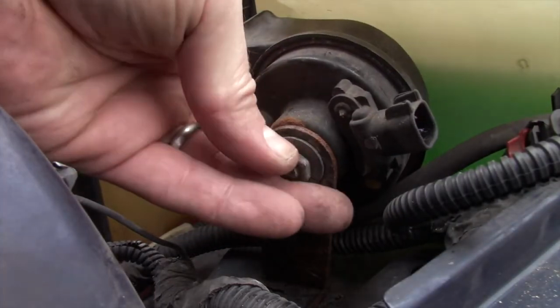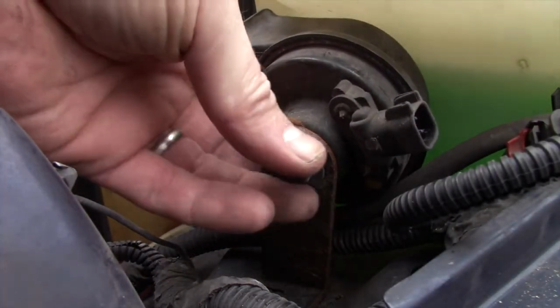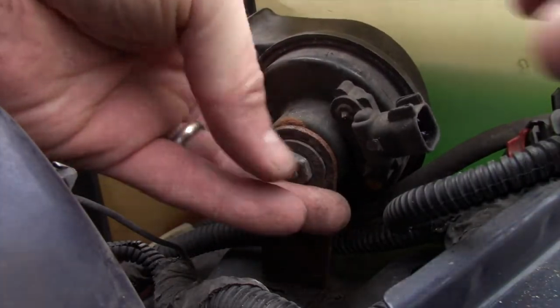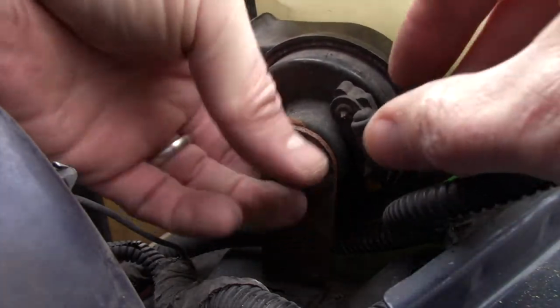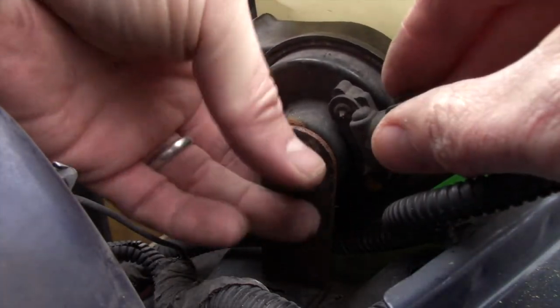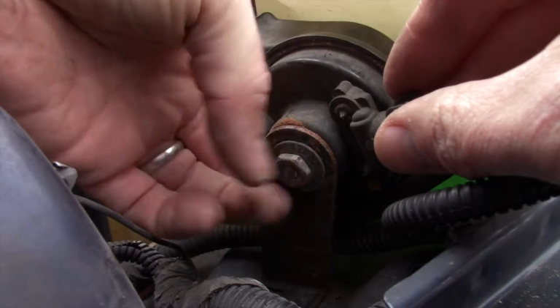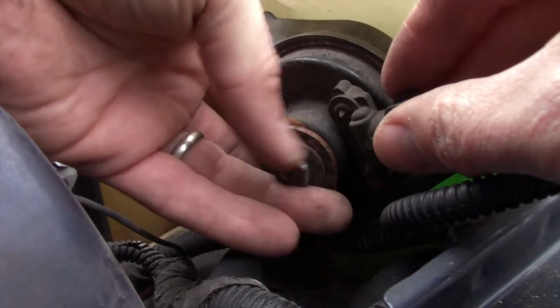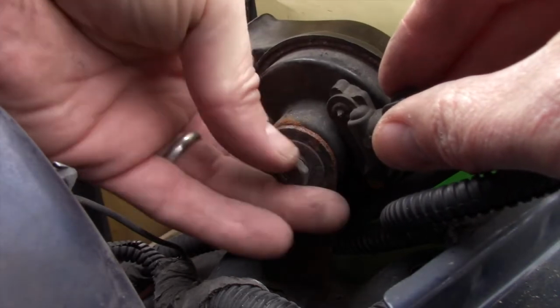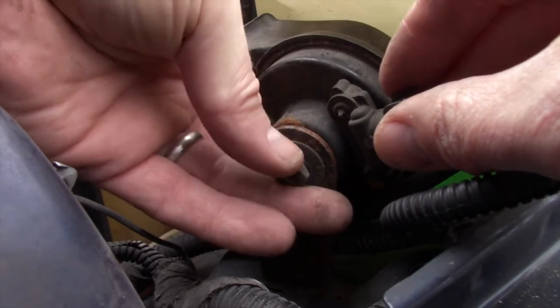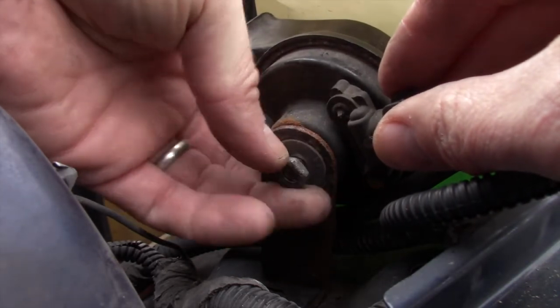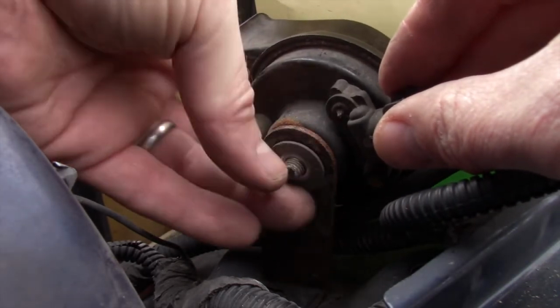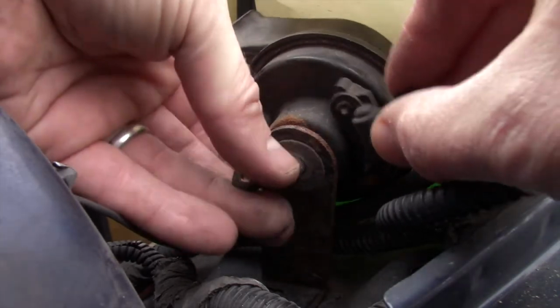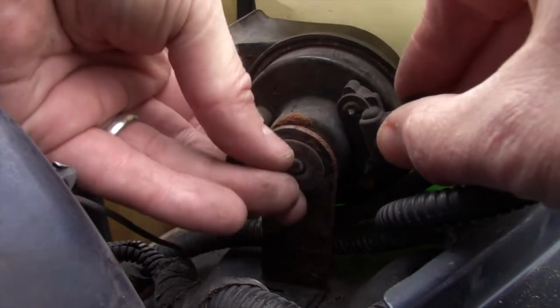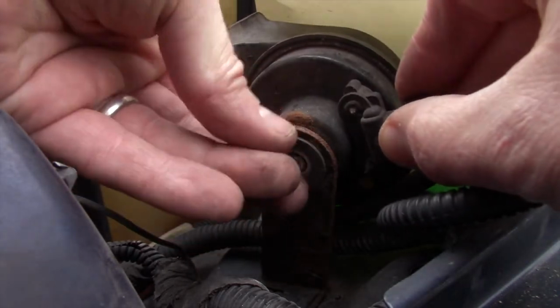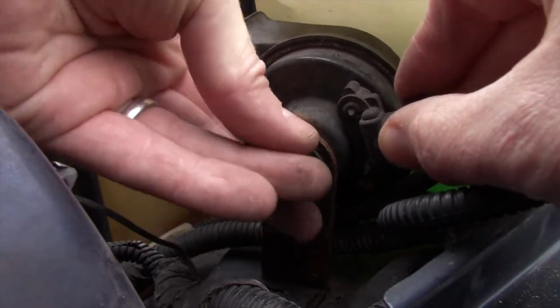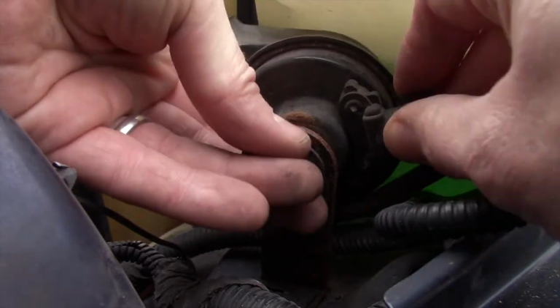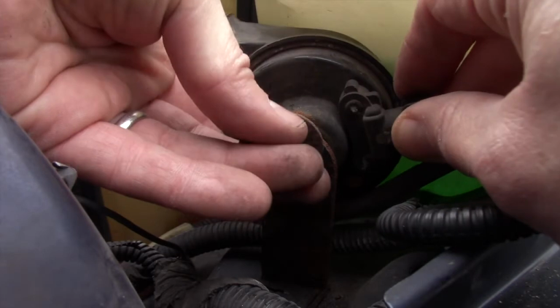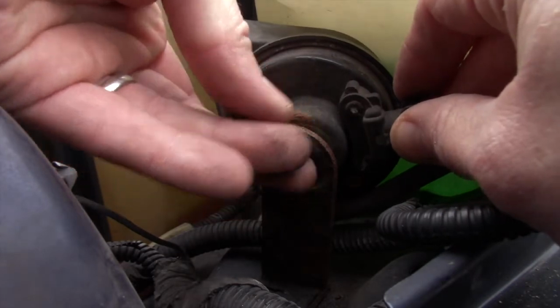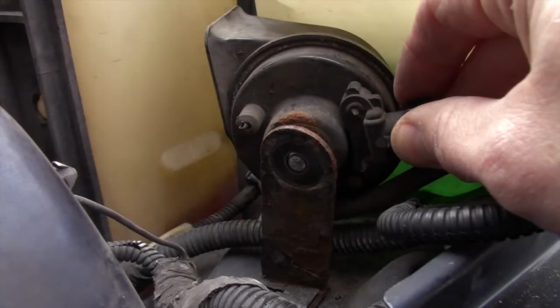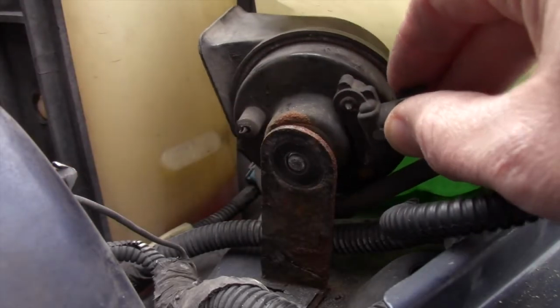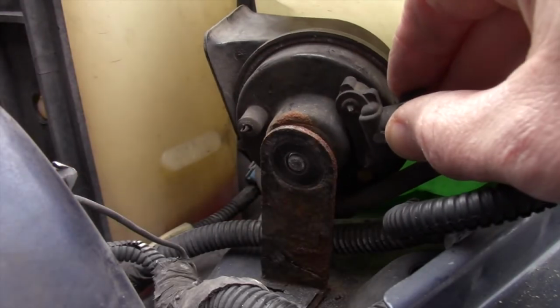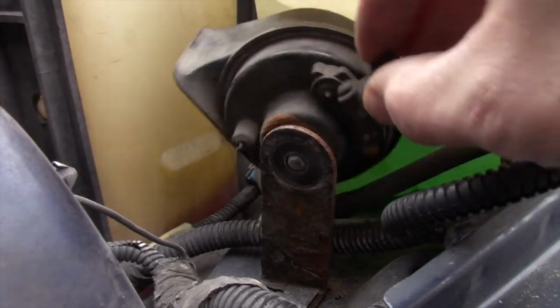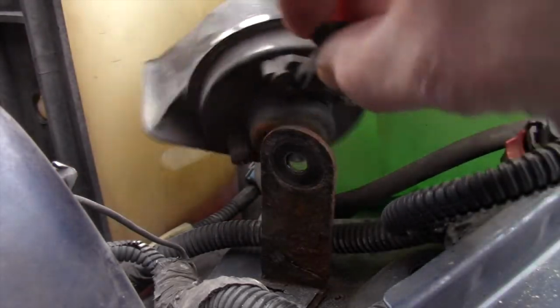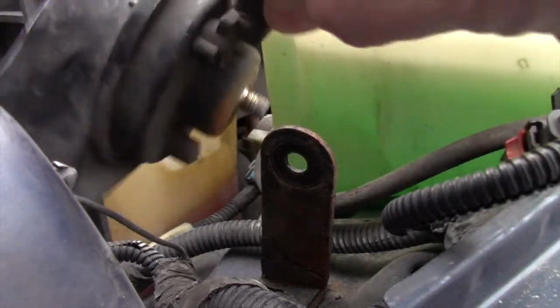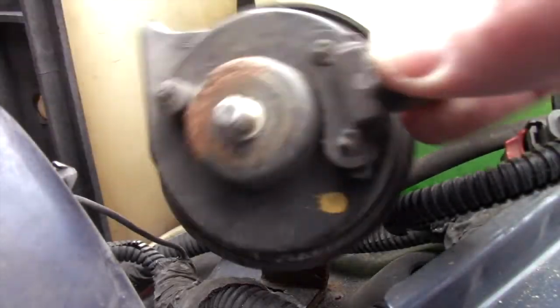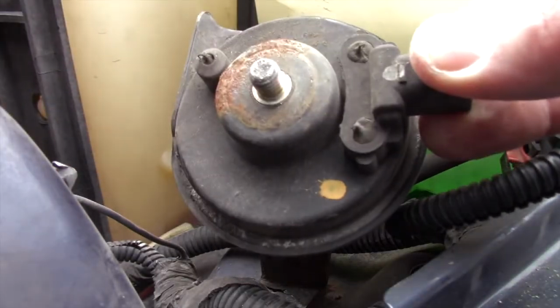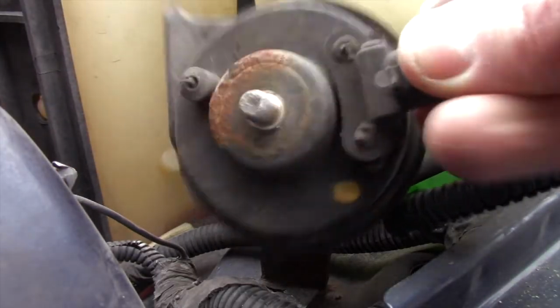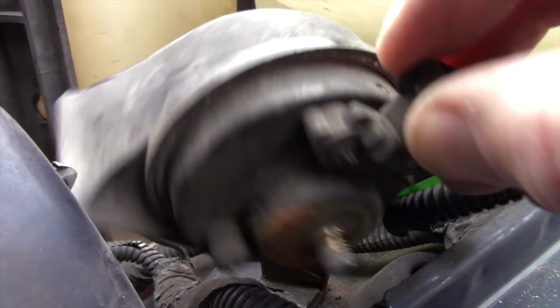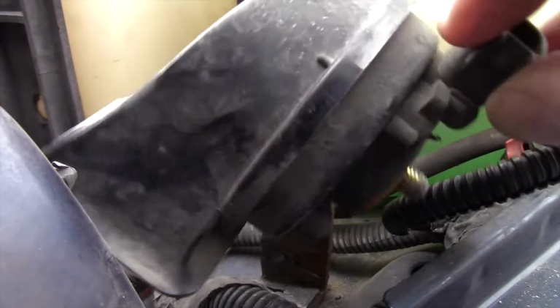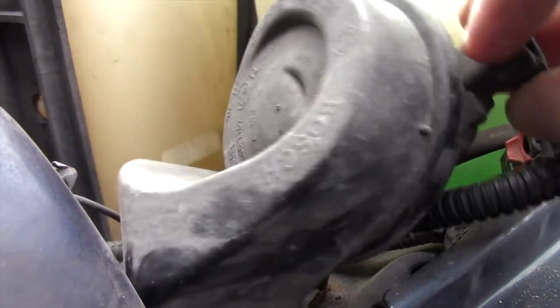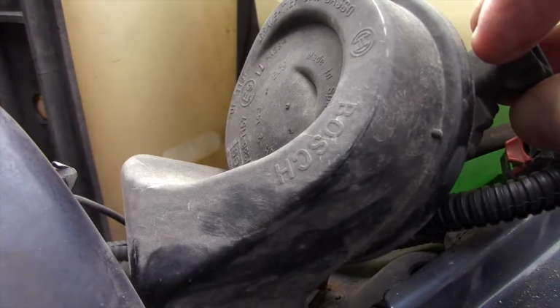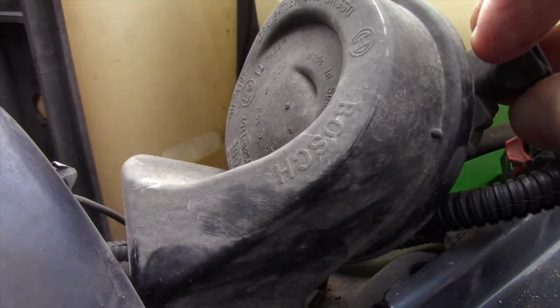And even as rusted as mine was, it comes off very easily. Taking my time here simply because I don't want to drop this washer. Get that out of the way, and the old stock horn slips right off. There we go.